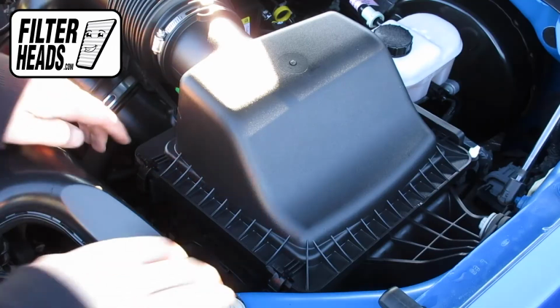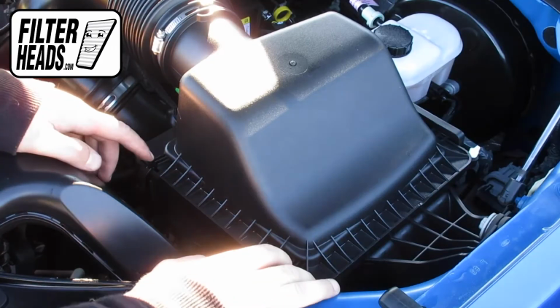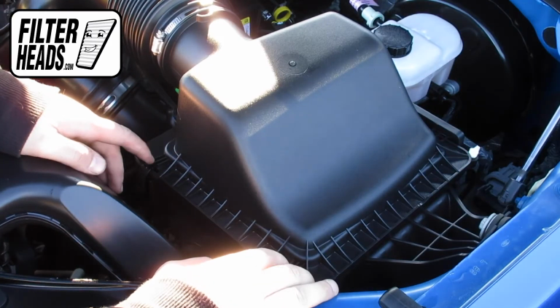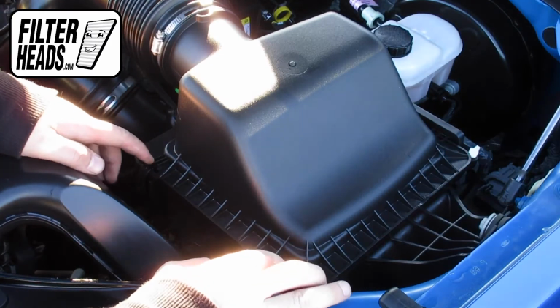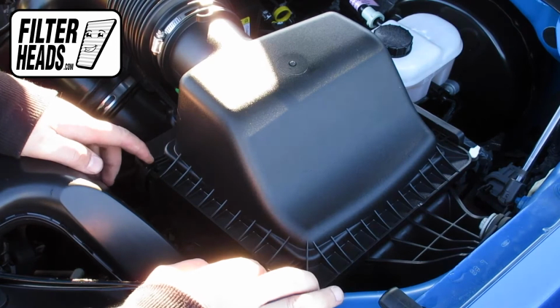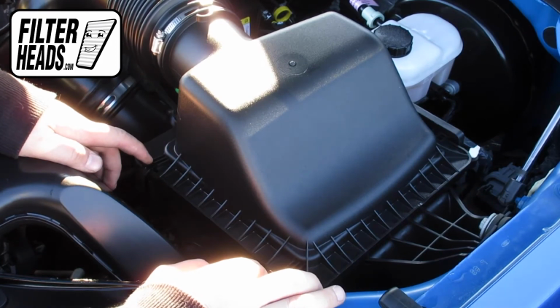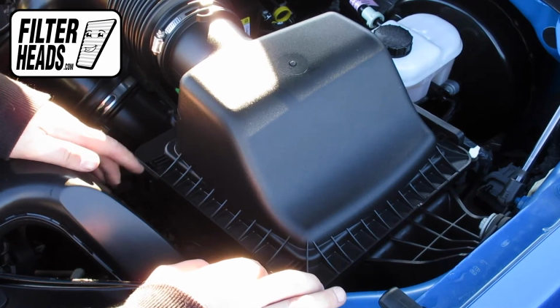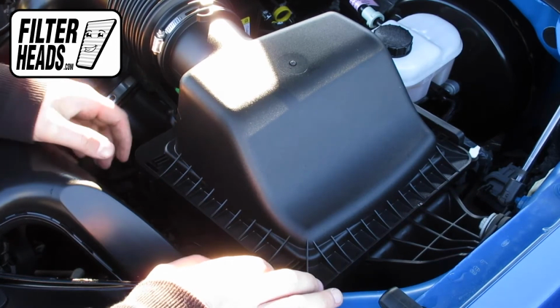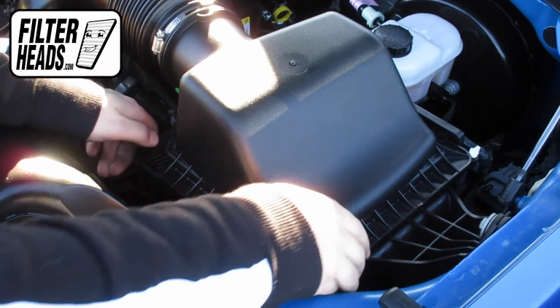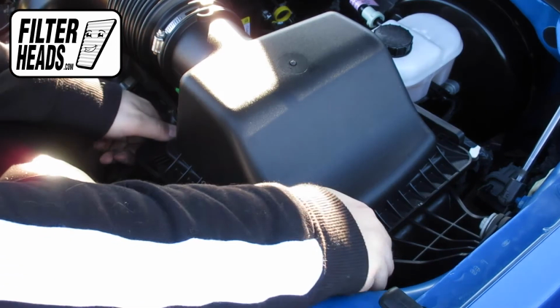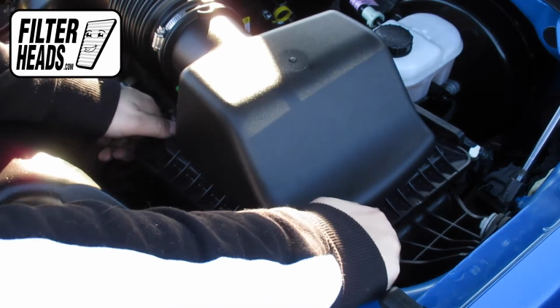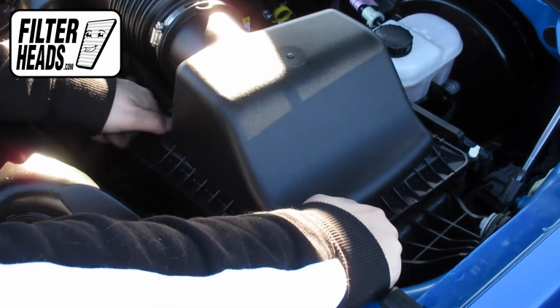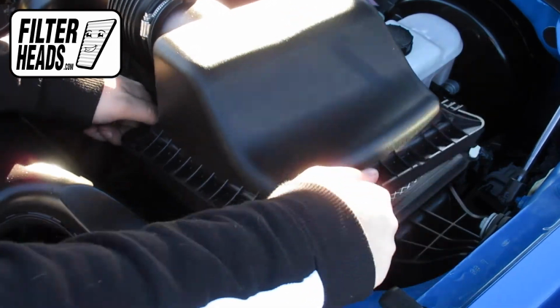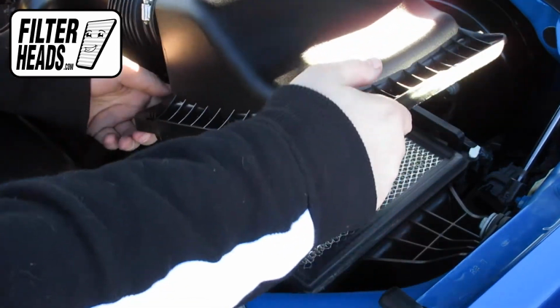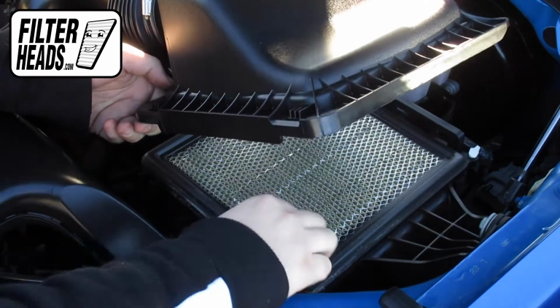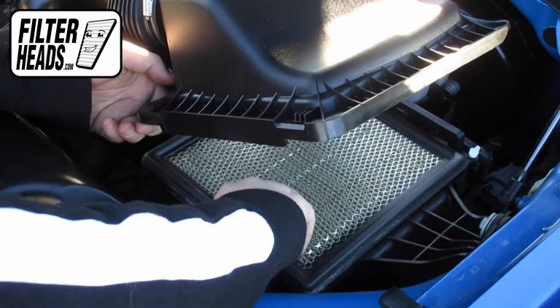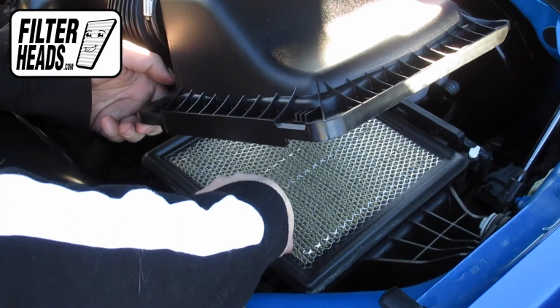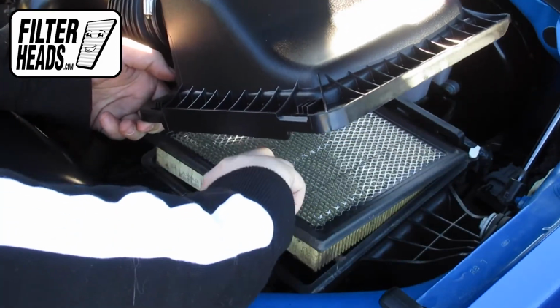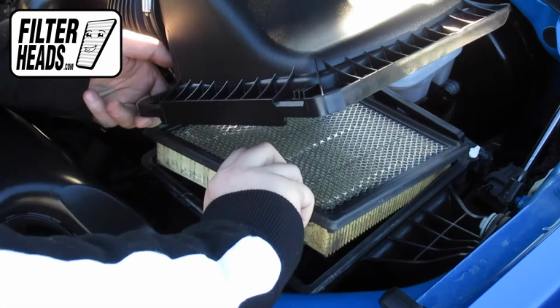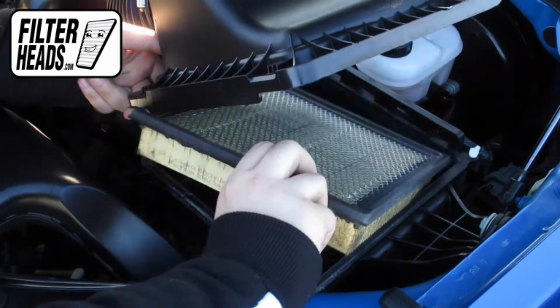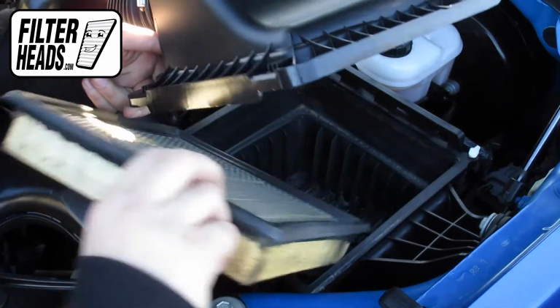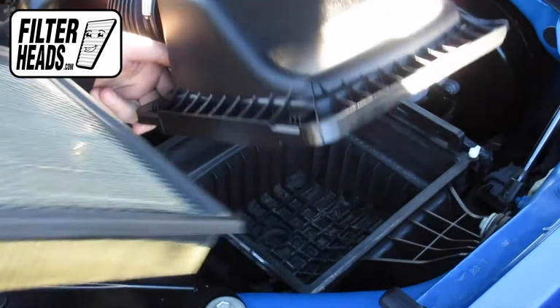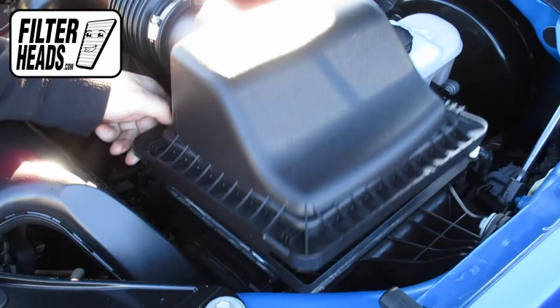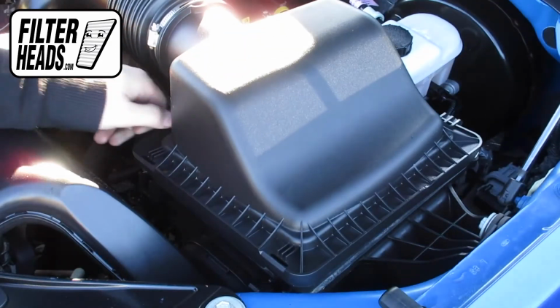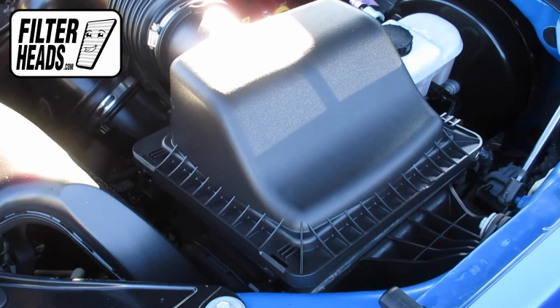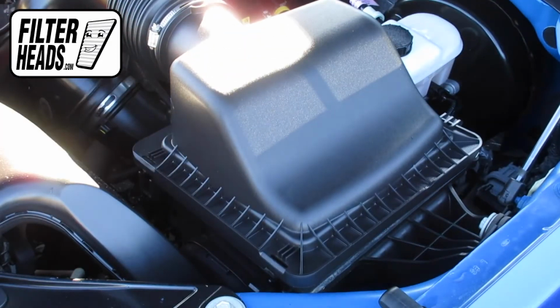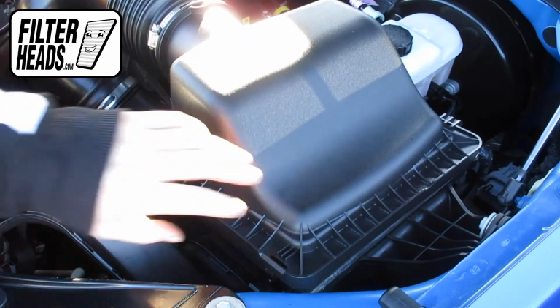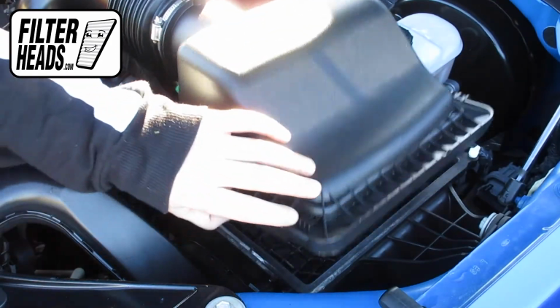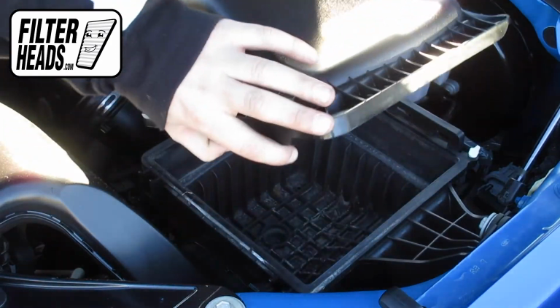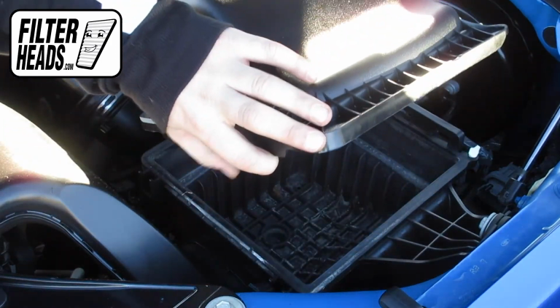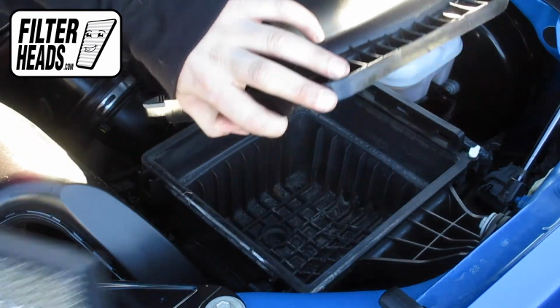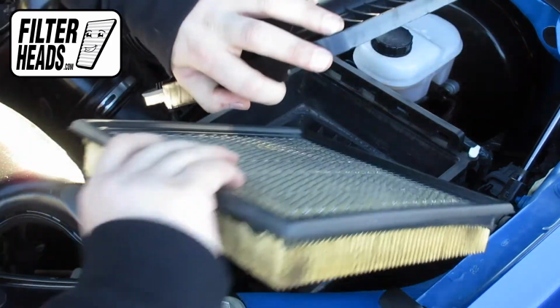Remove the fasteners. Remove the old filter from the housing and clean out any debris inside. Insert your new filter into the housing.